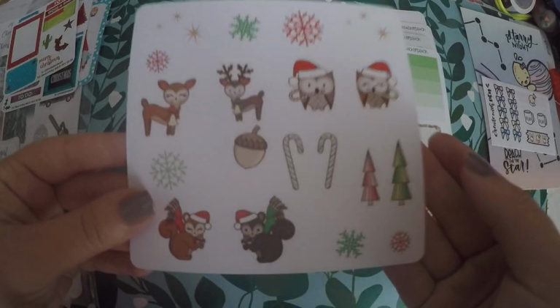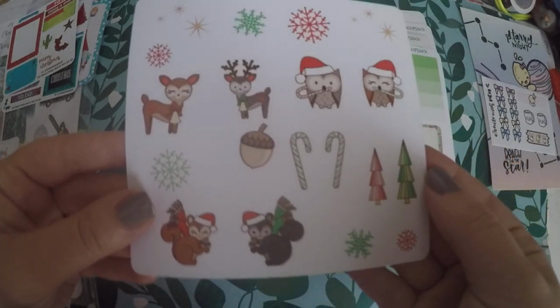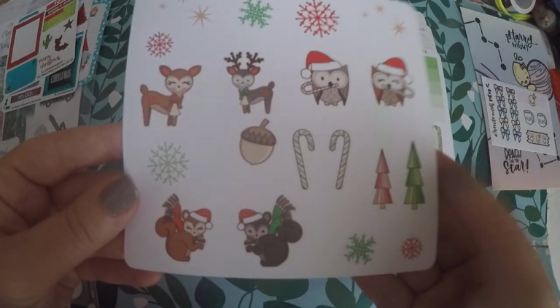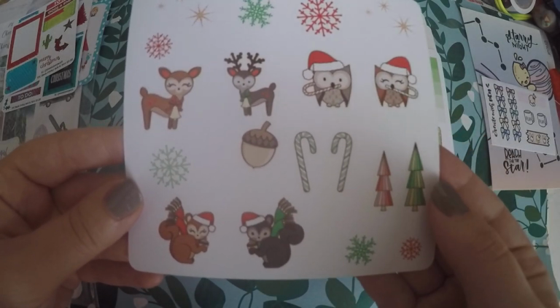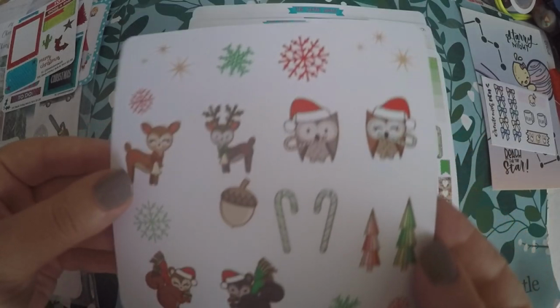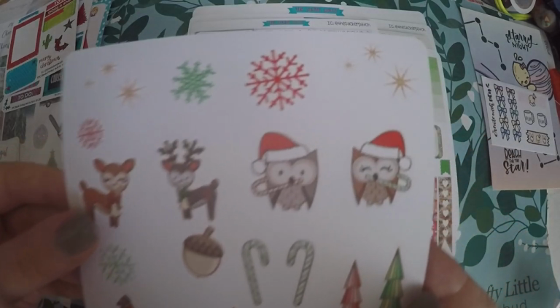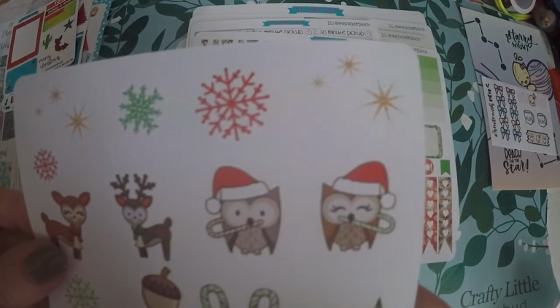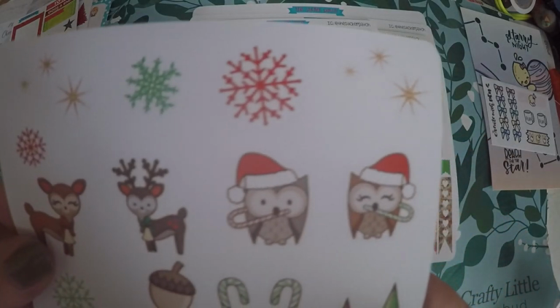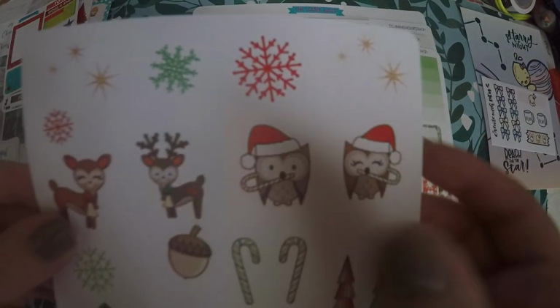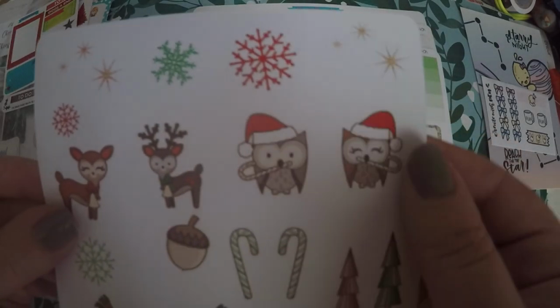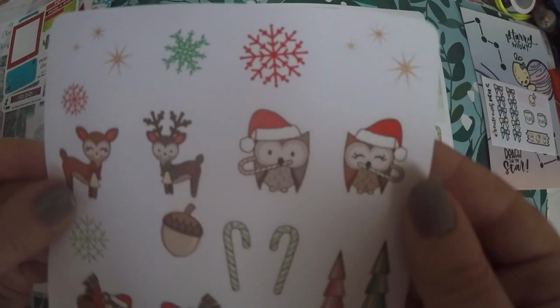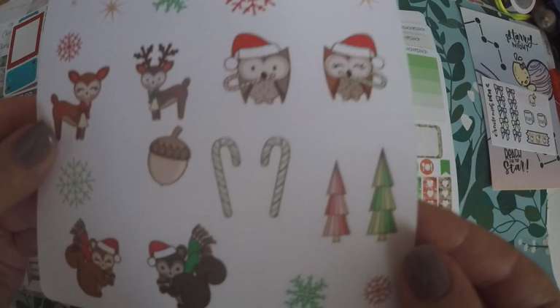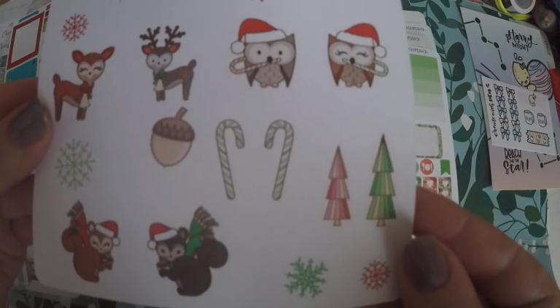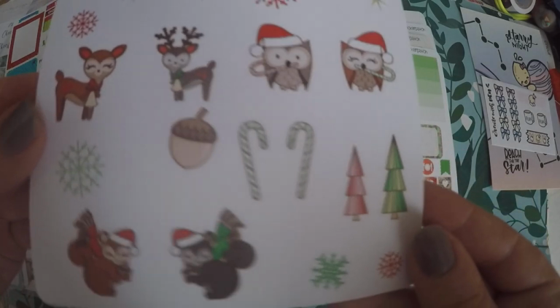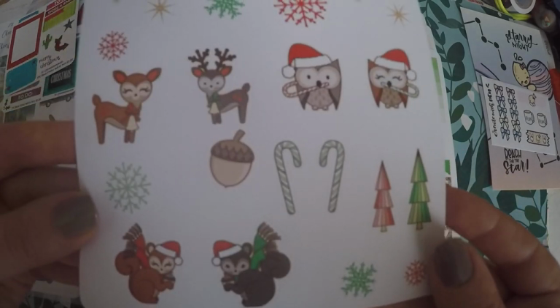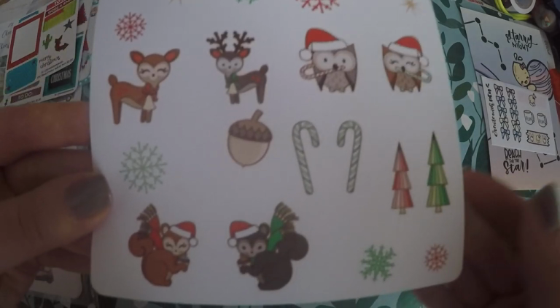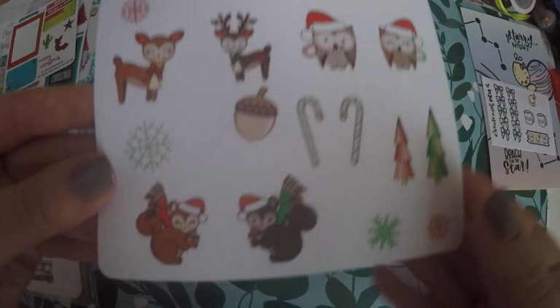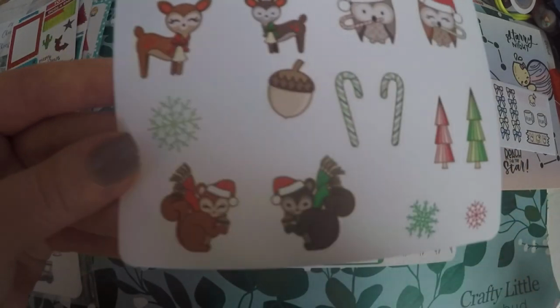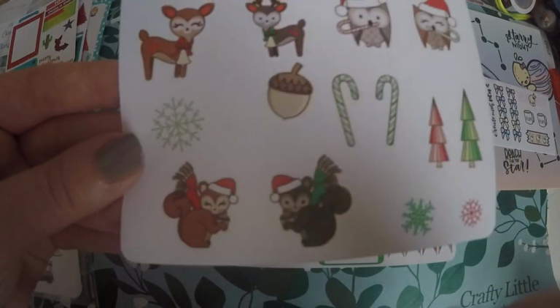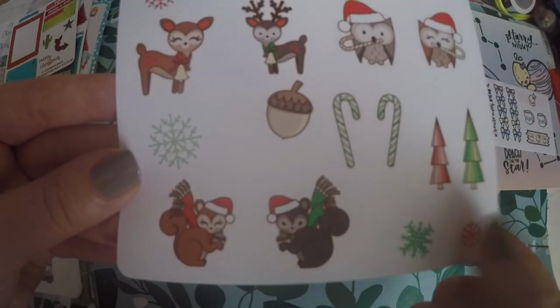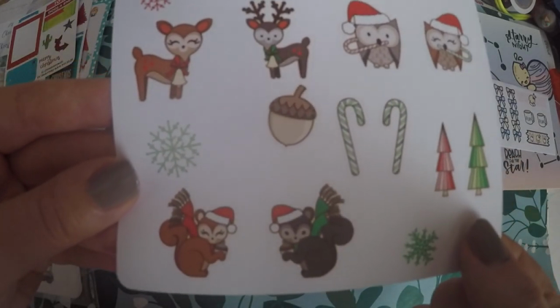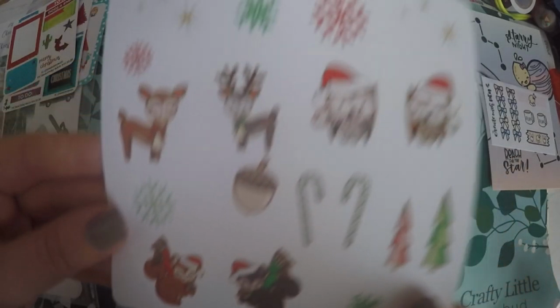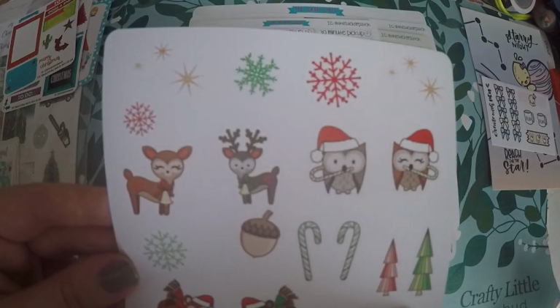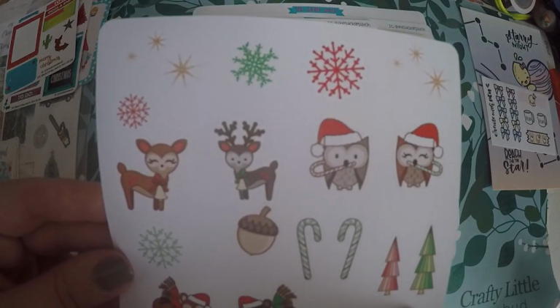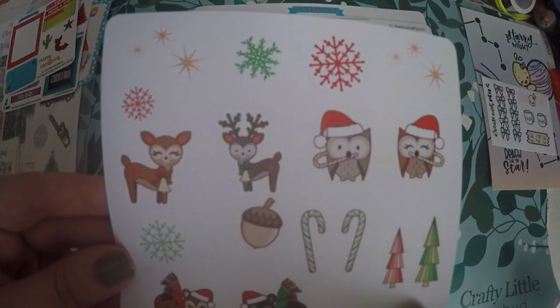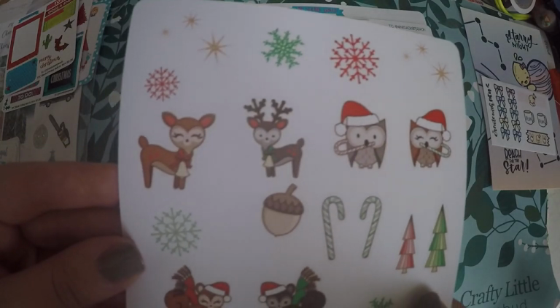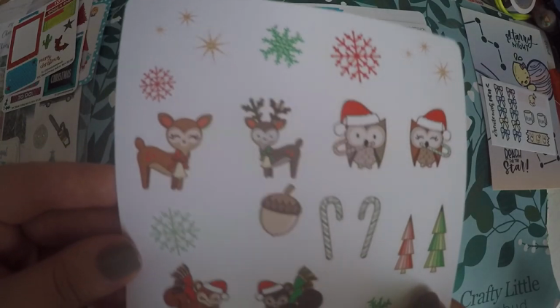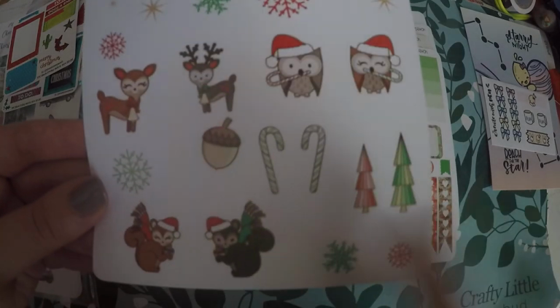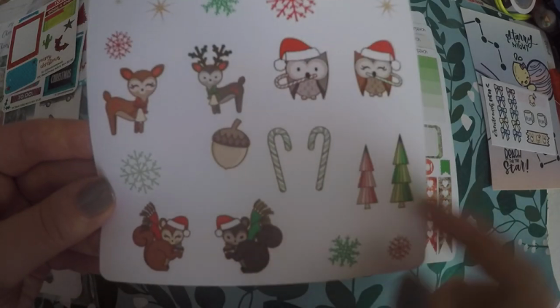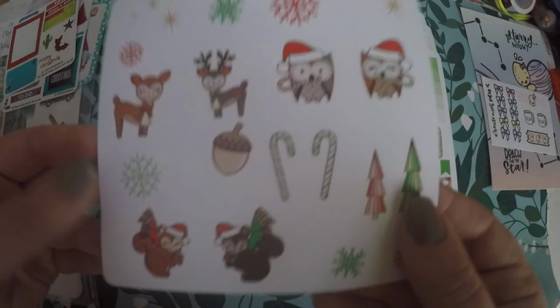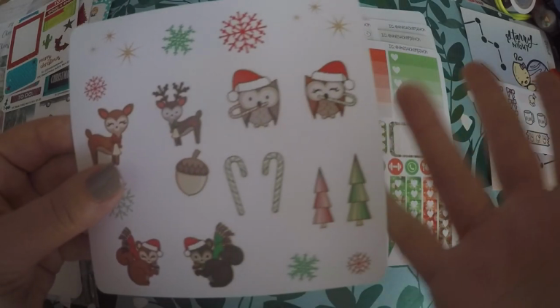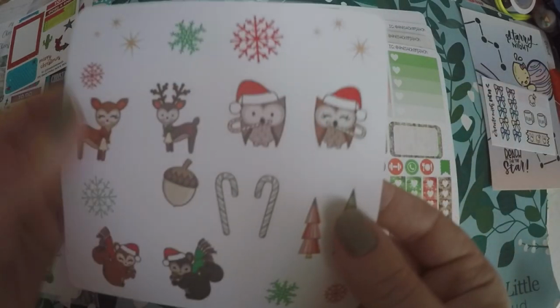We've got these little forest animals in Christmas. I absolutely love owls — the only thing this sheet's missing for me is a hedgehog, but the squirrels will do. I just think that's very cute. I don't remember ordering it, but I might have.